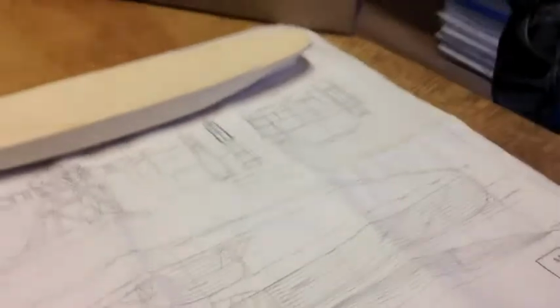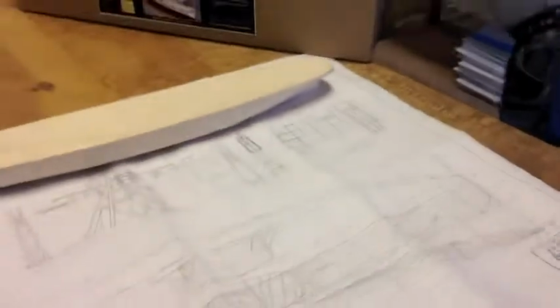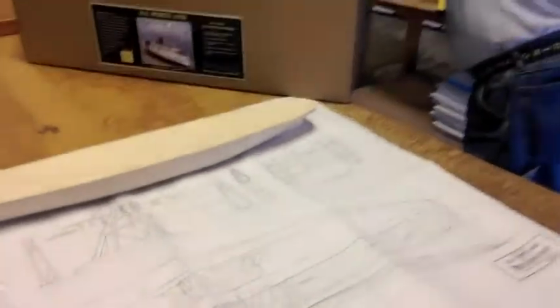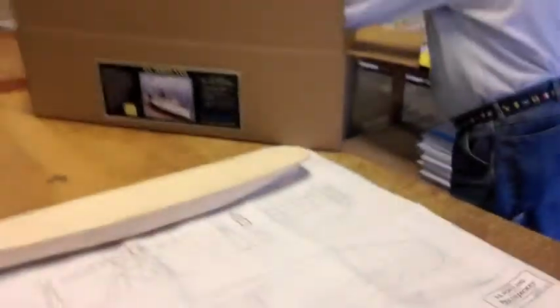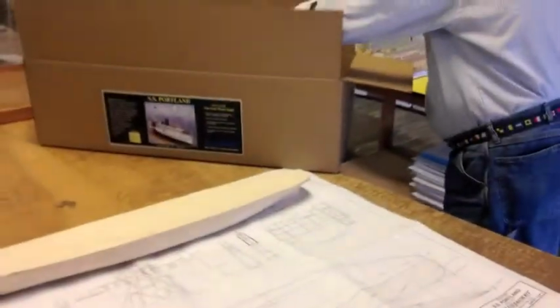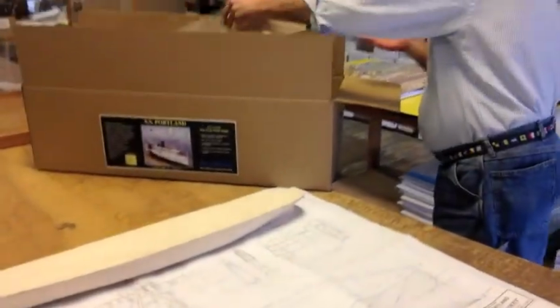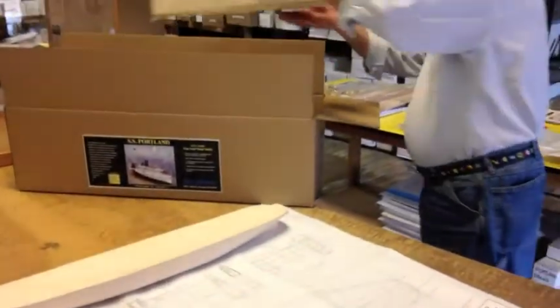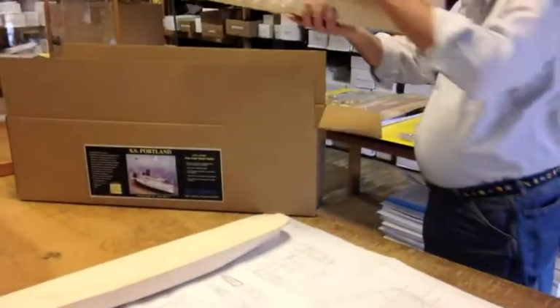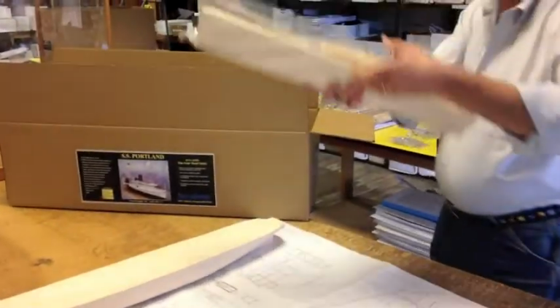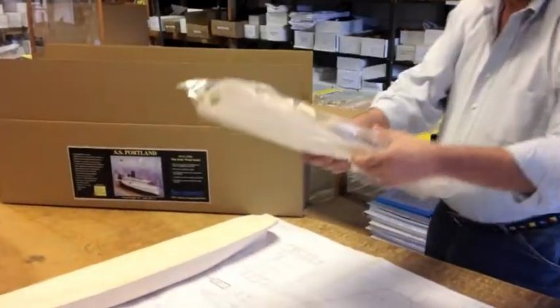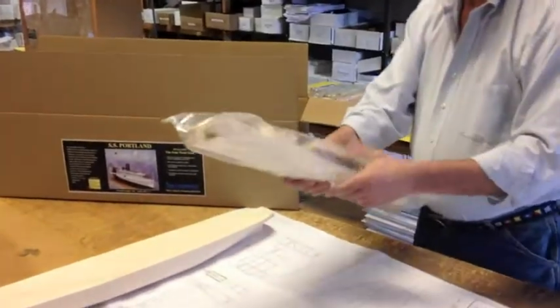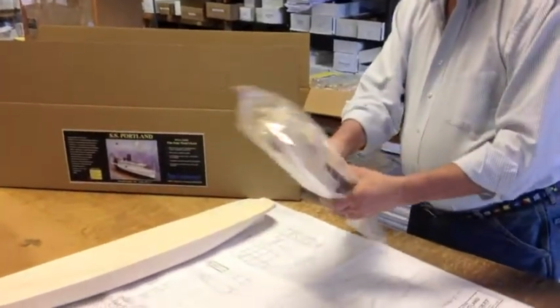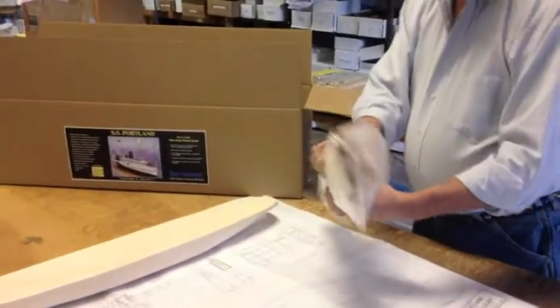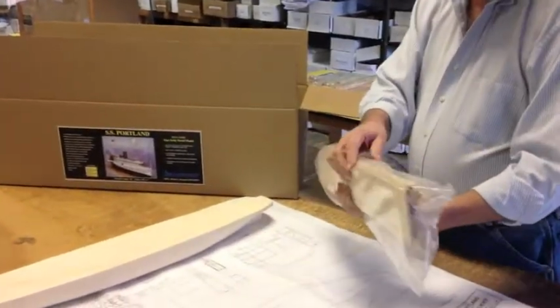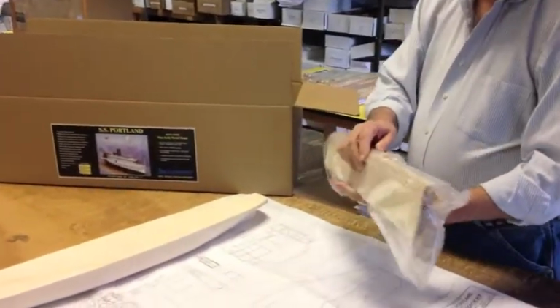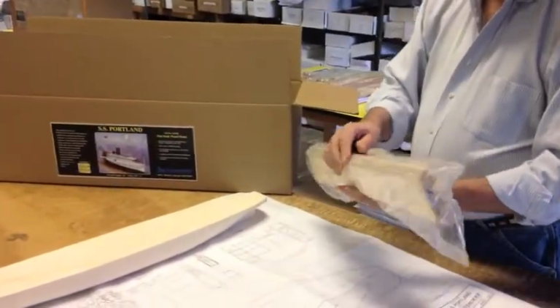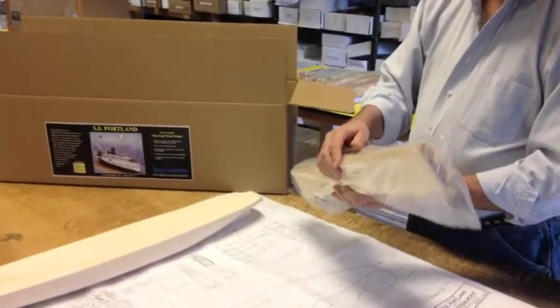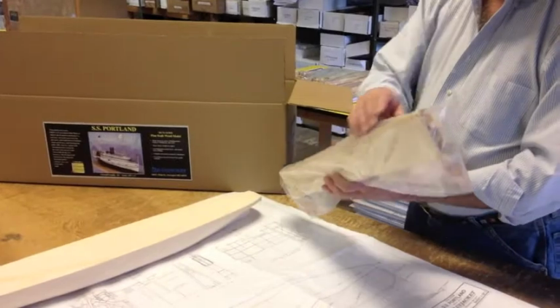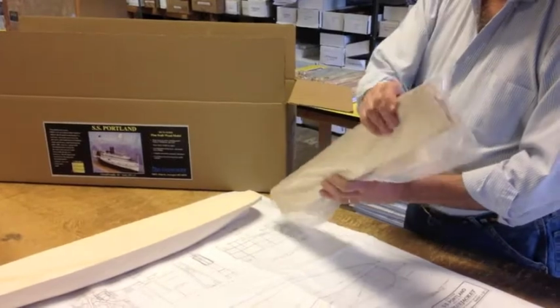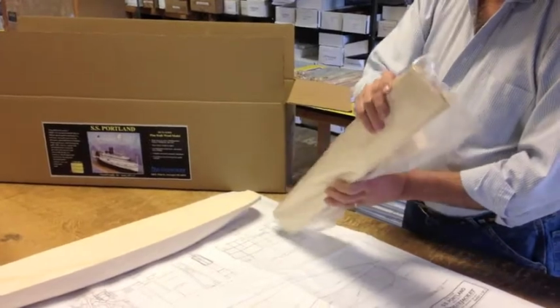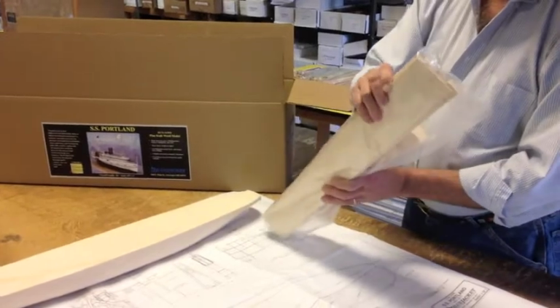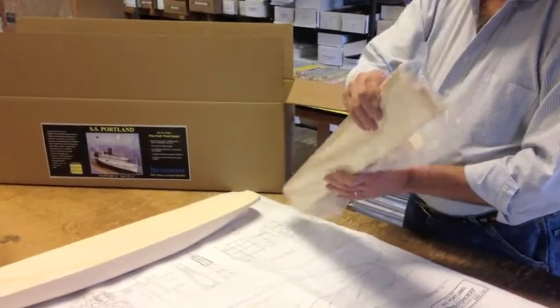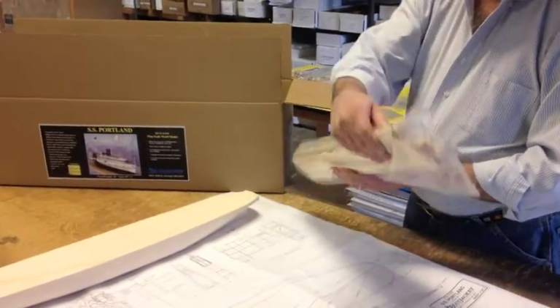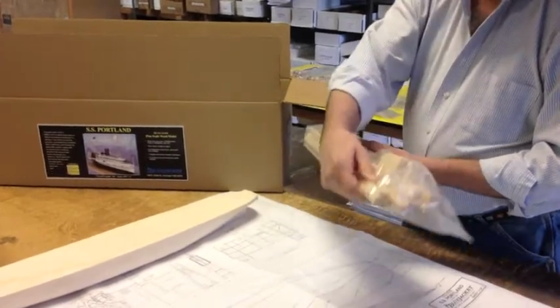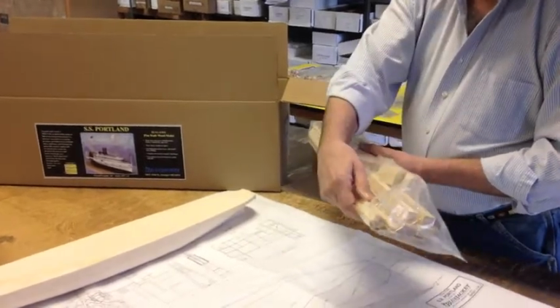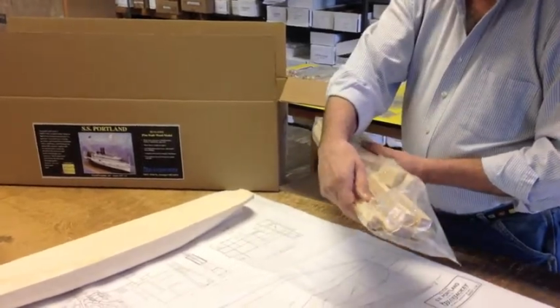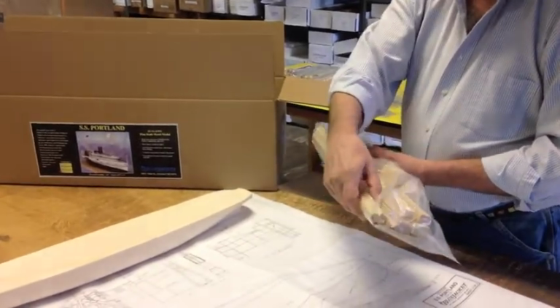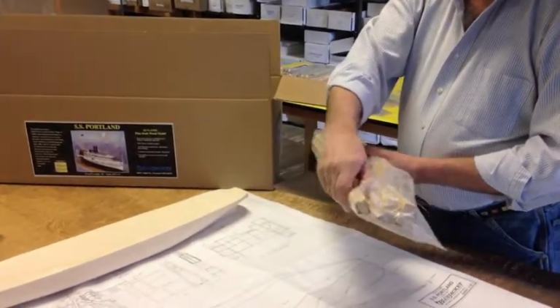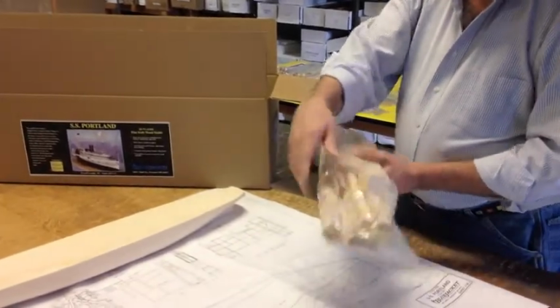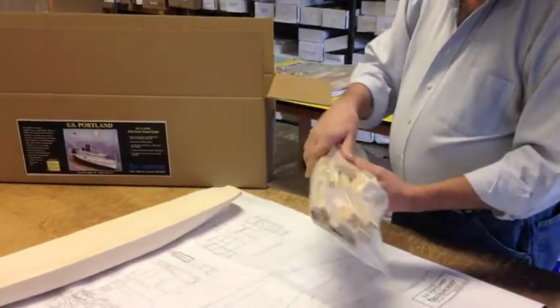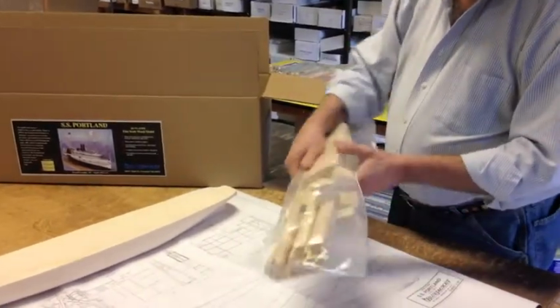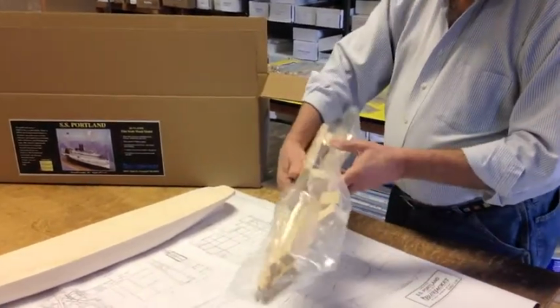We have a package of wood, which includes strip wood, dowels, and blocks.